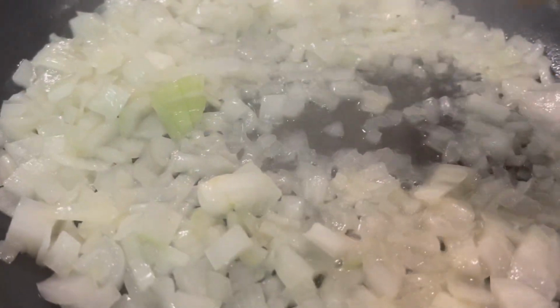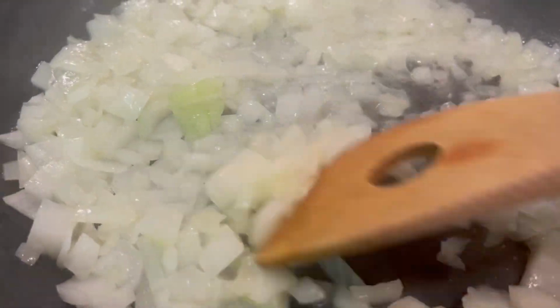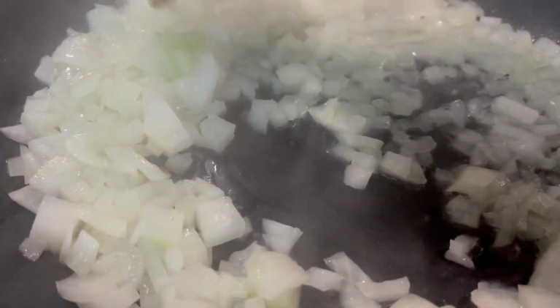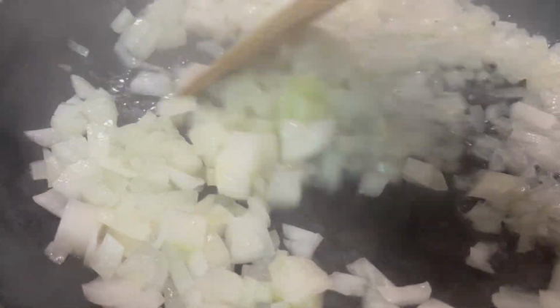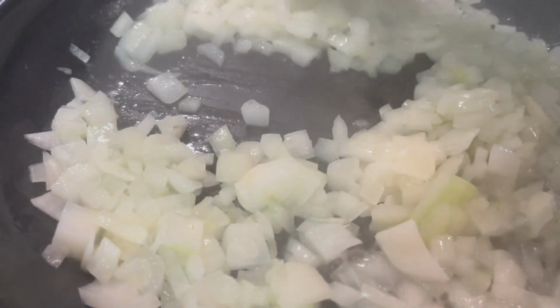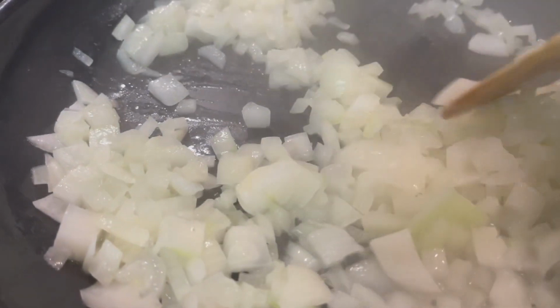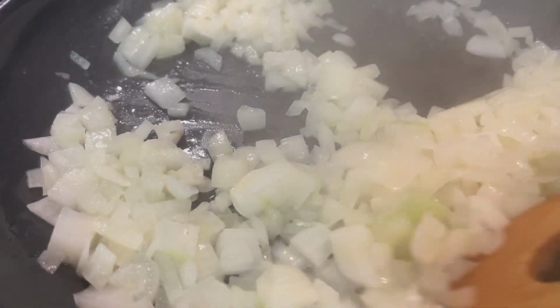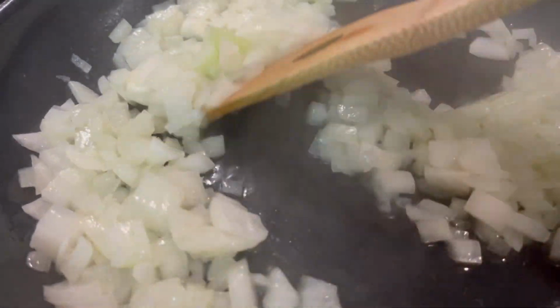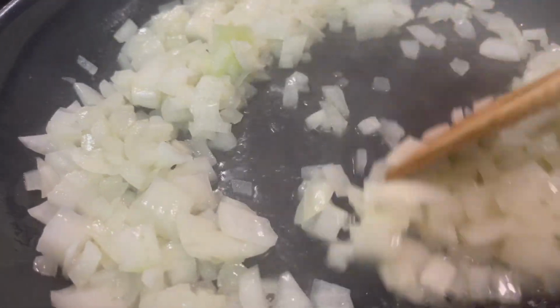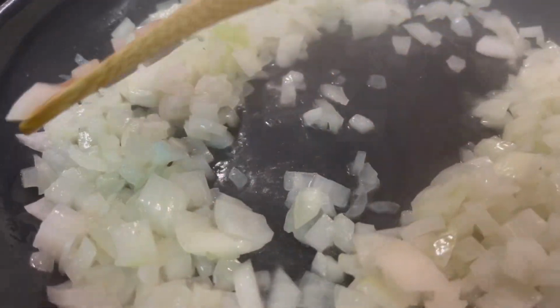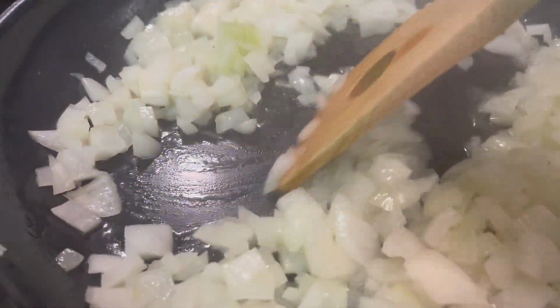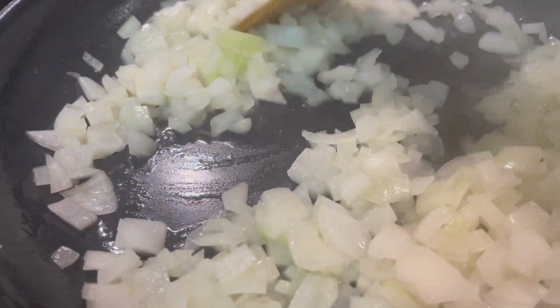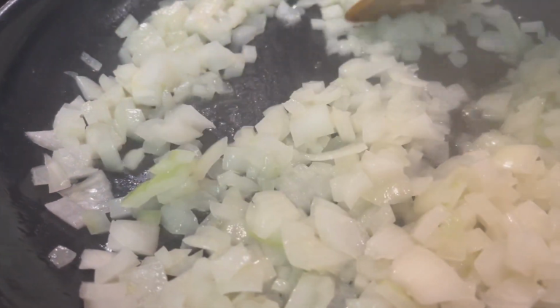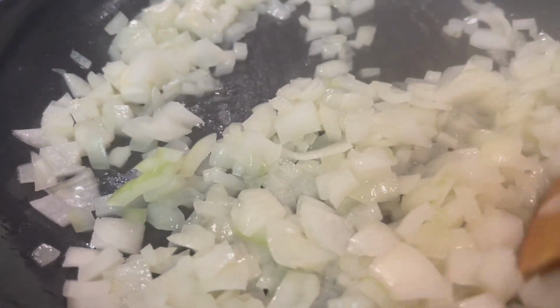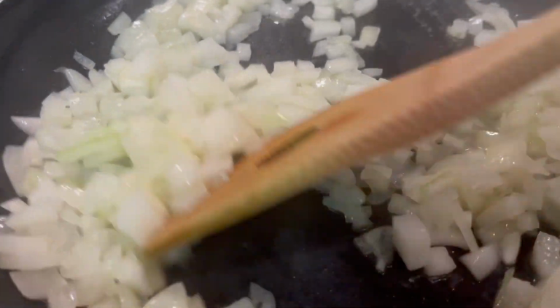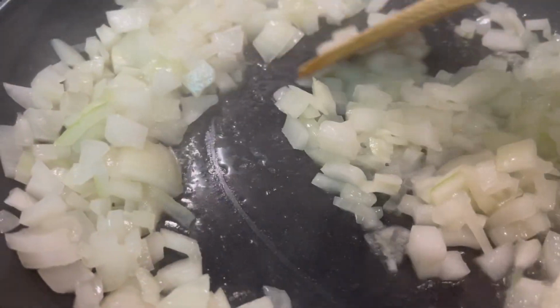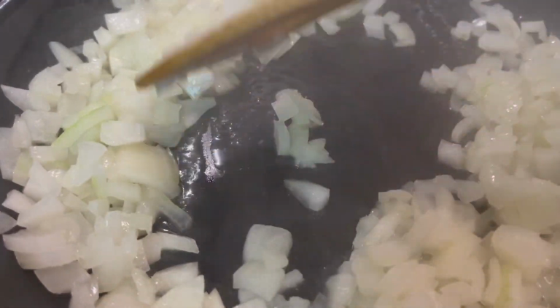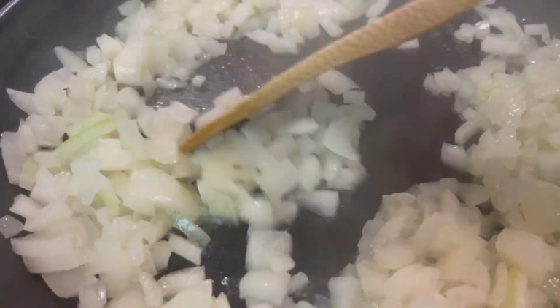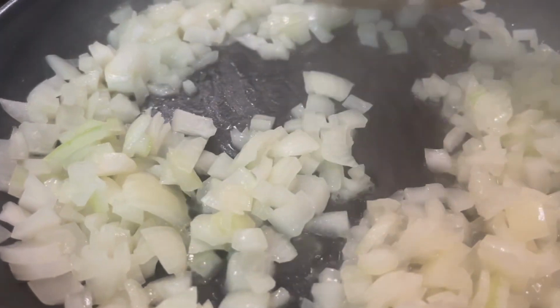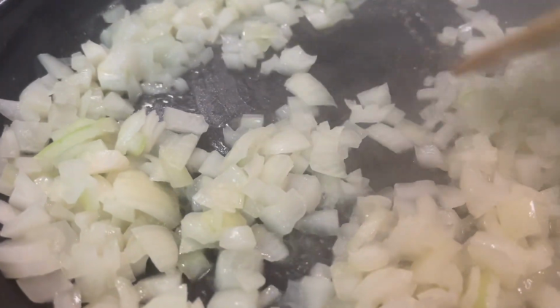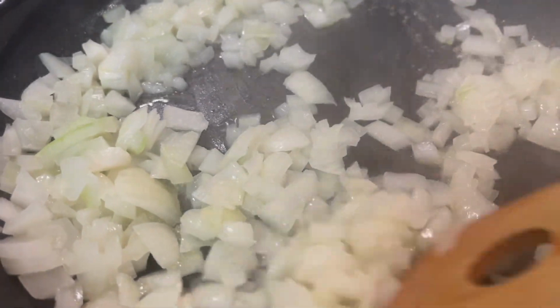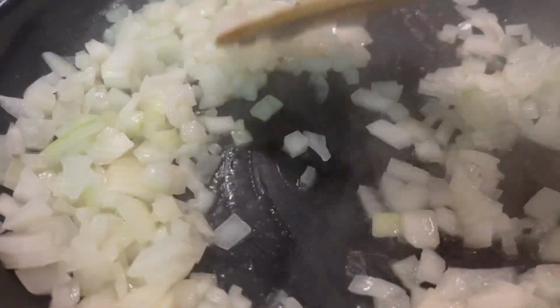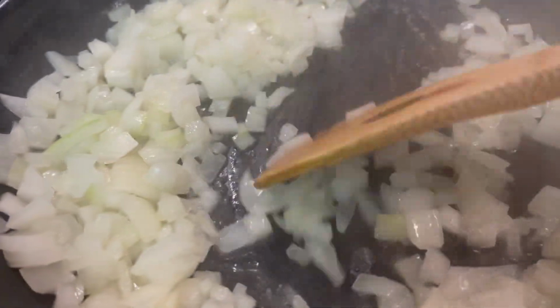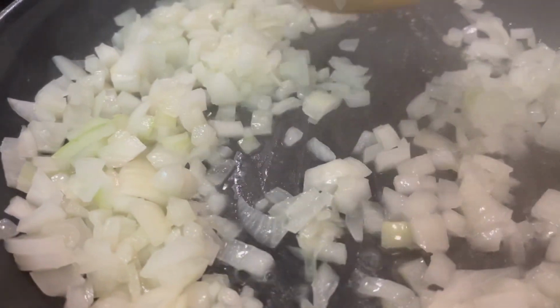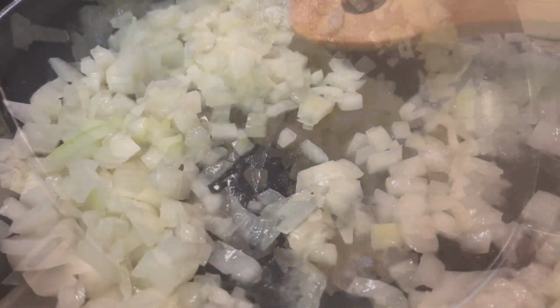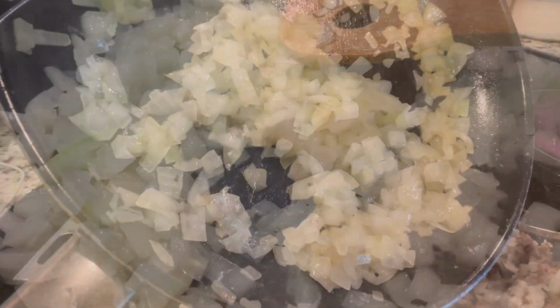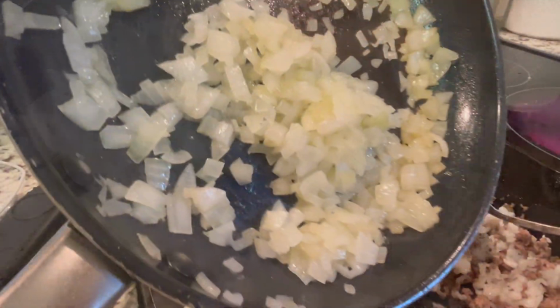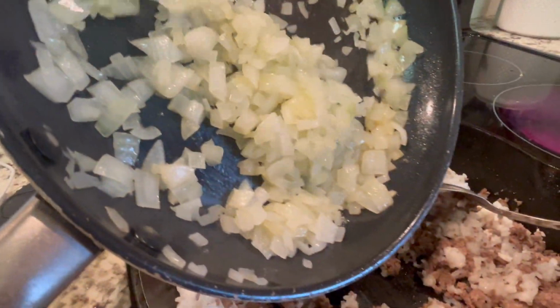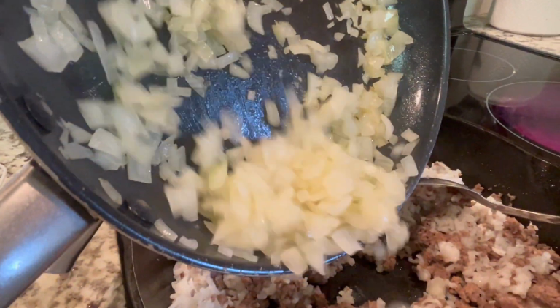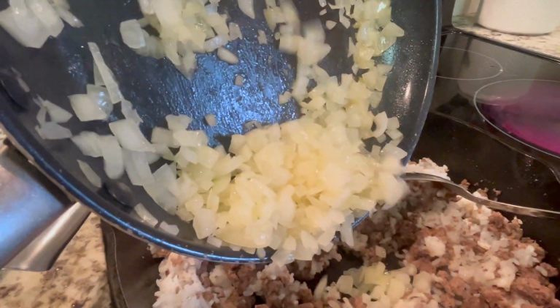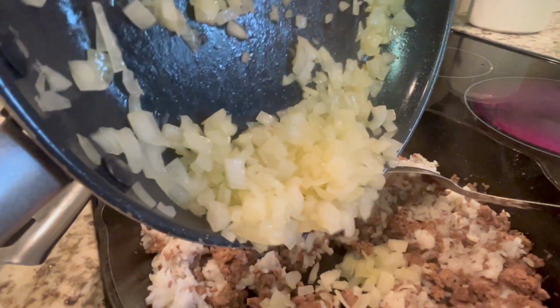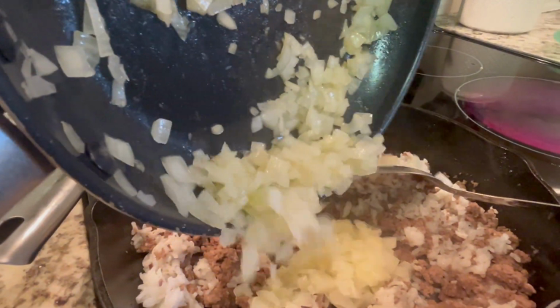I wanted to add onion but forgot, so I put some in a pan with some butter, sautéed it, and added that in next.